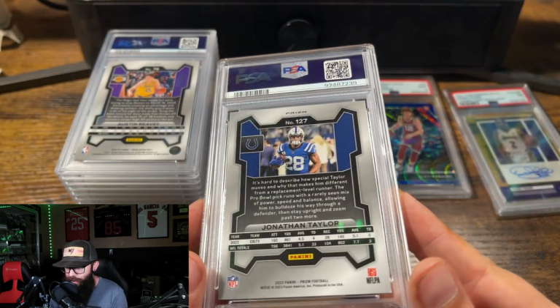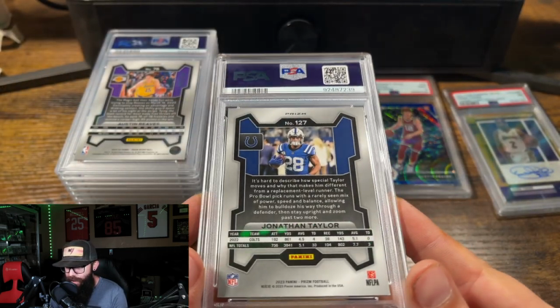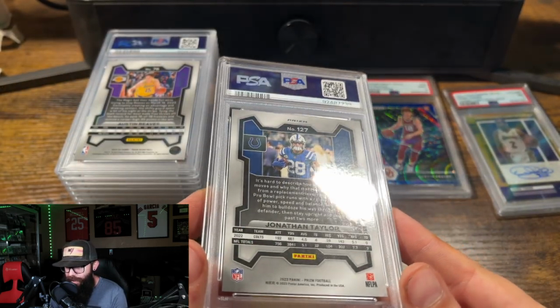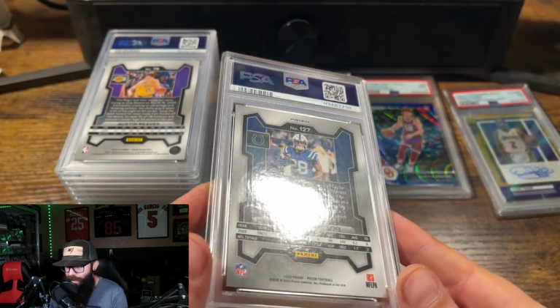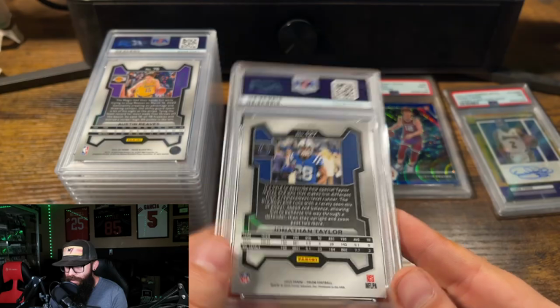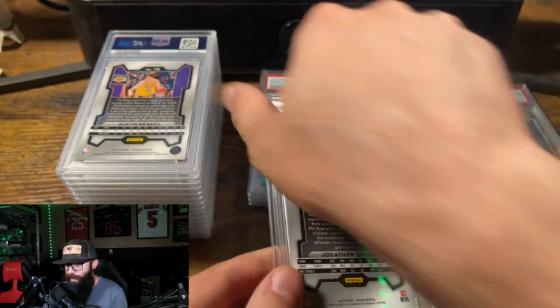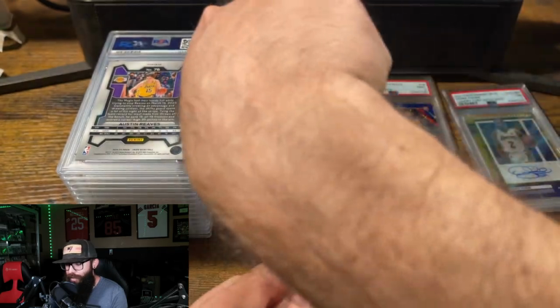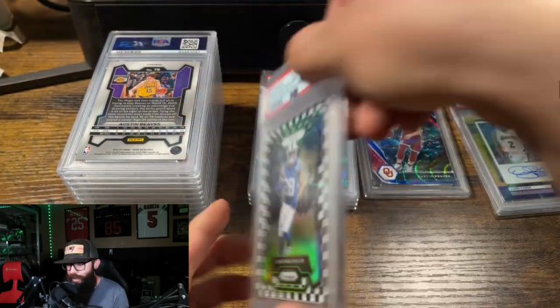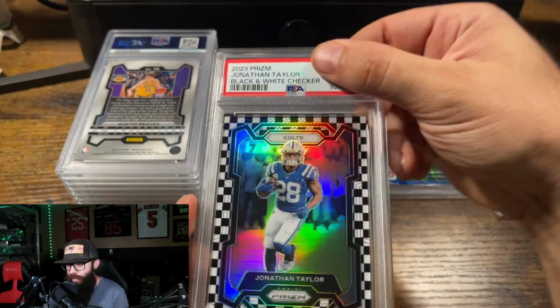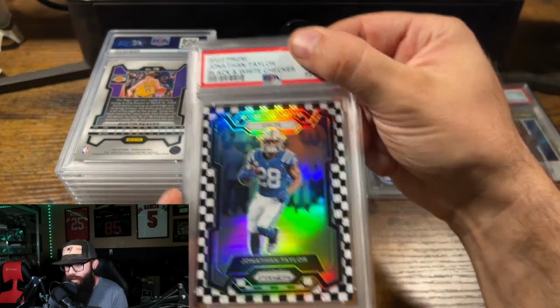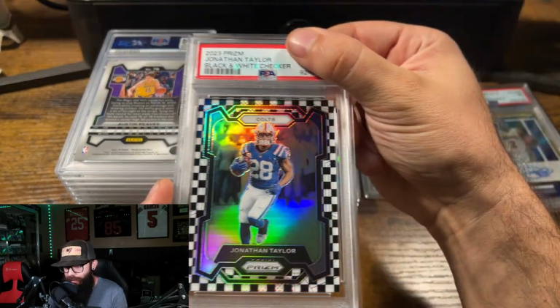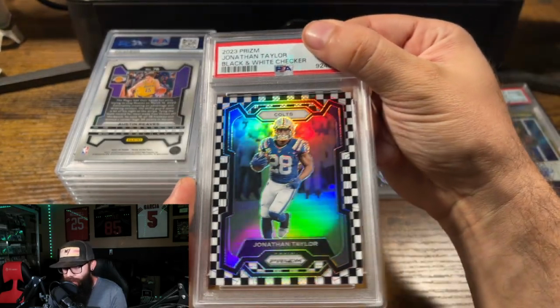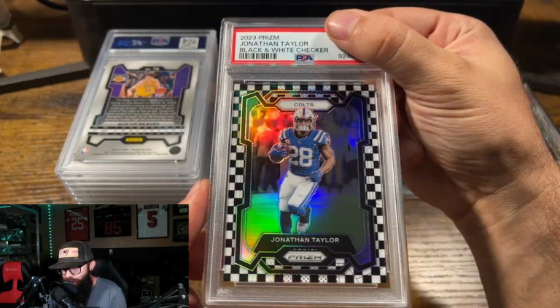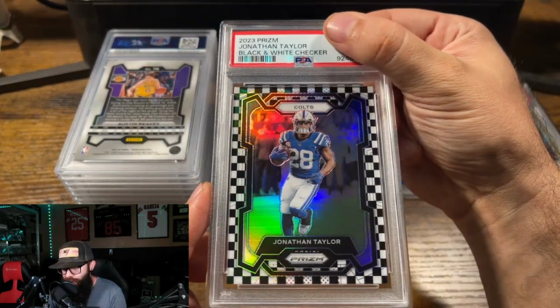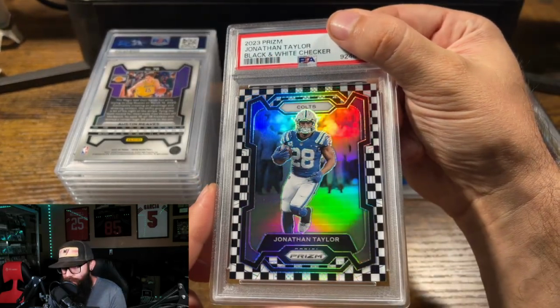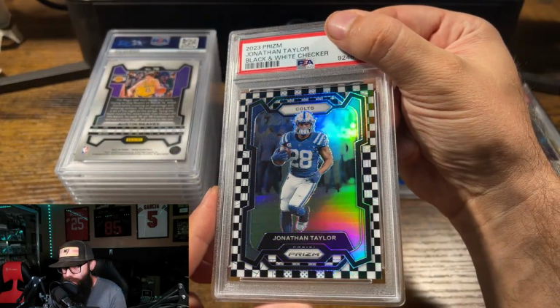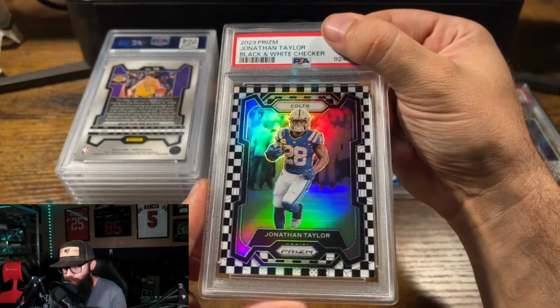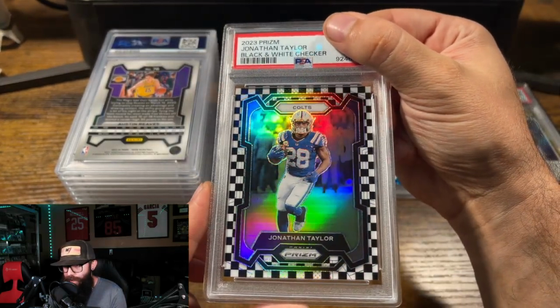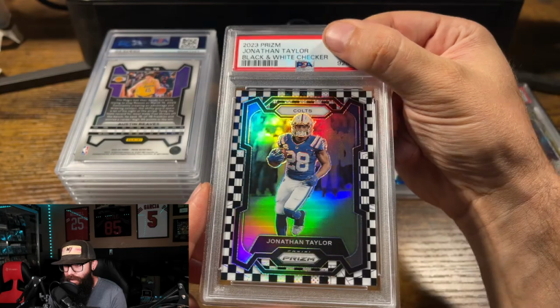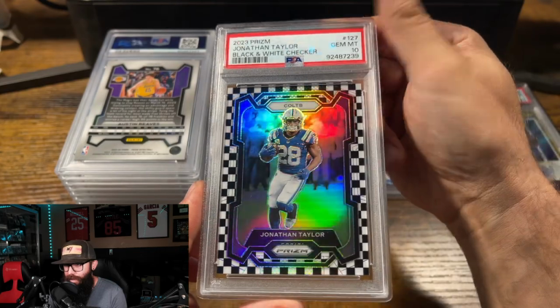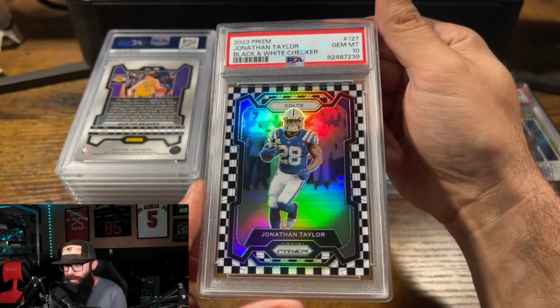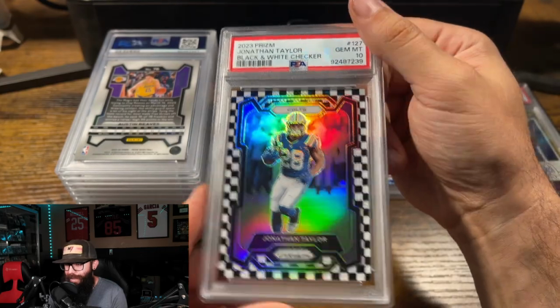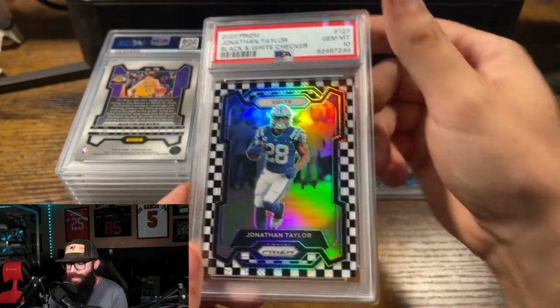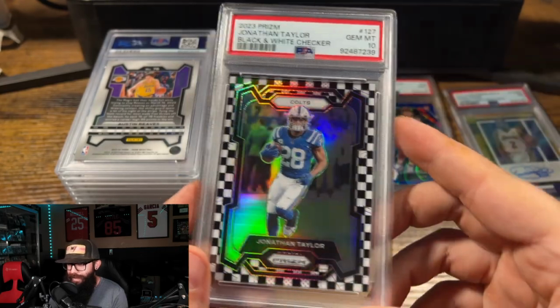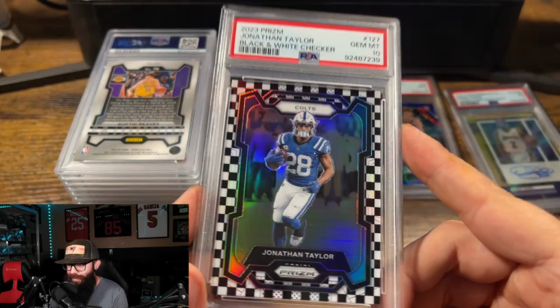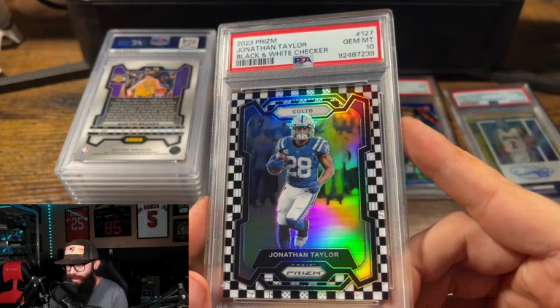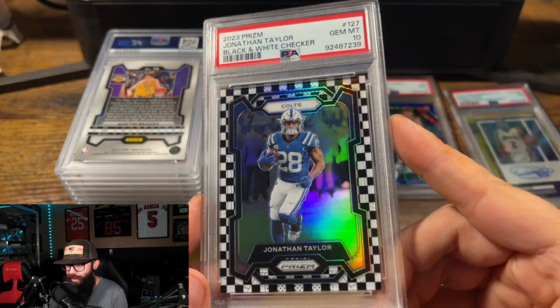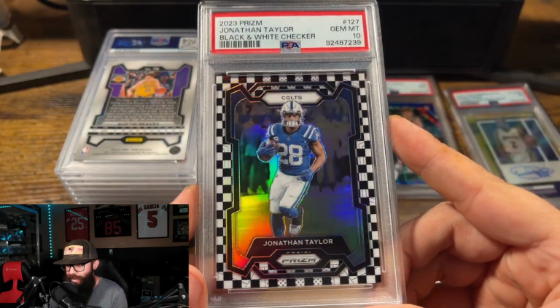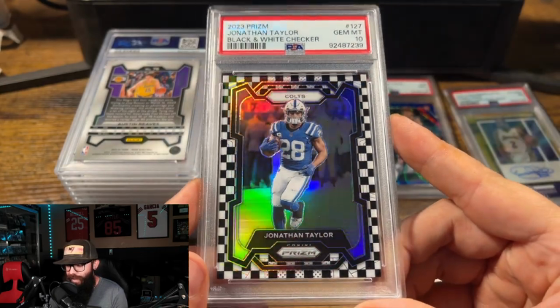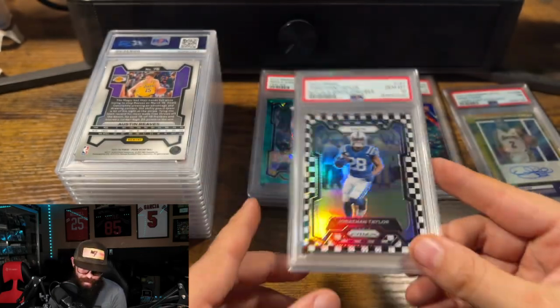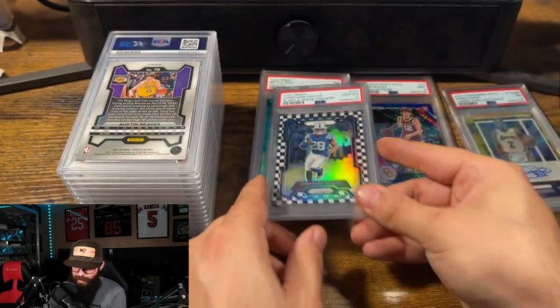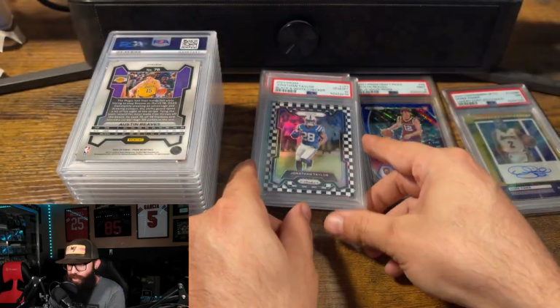This card is not mine and is not numbered, so this should be the checkerboard. We've got the Jonathan Taylor checkerboard — Gem Mint 10. Great looking card. Man, I love the way those prisms shine.